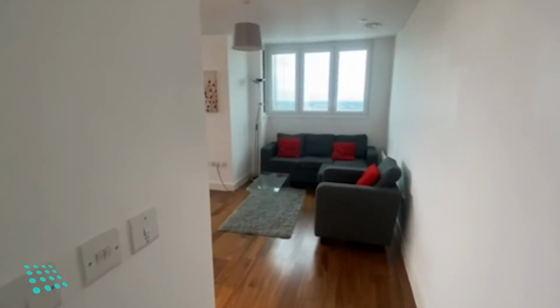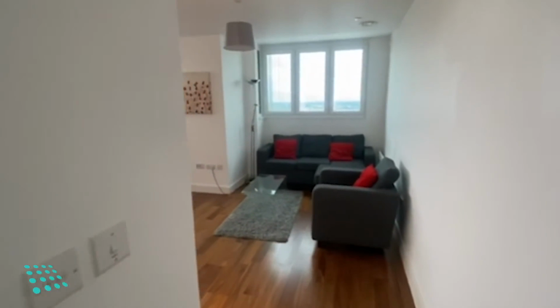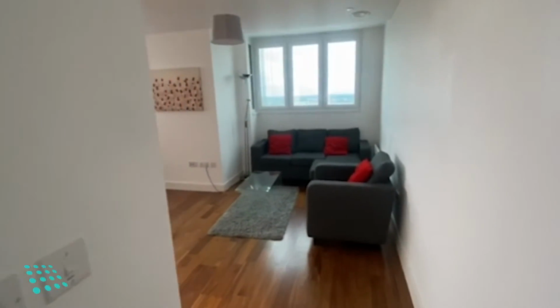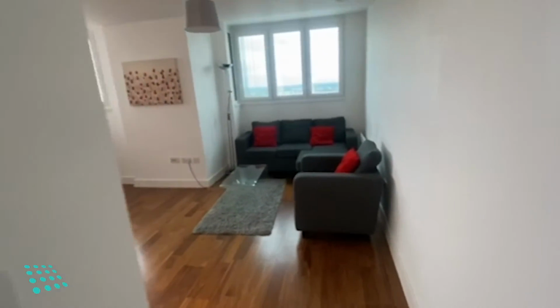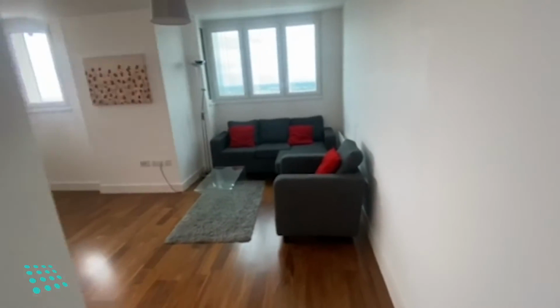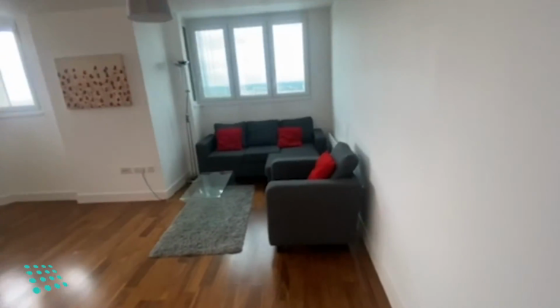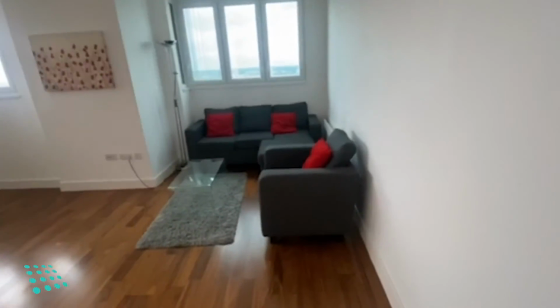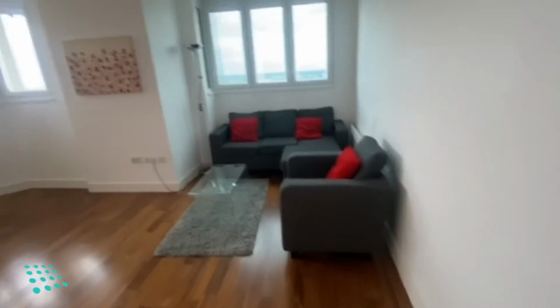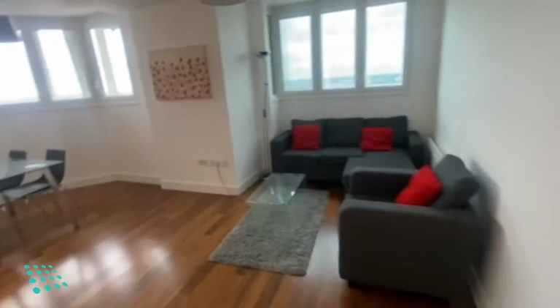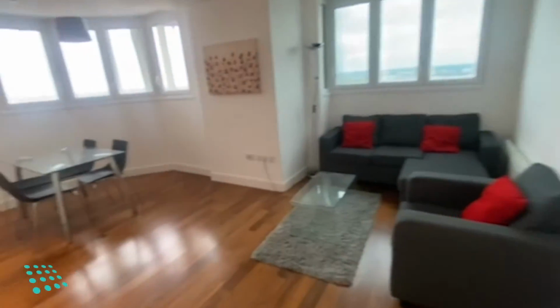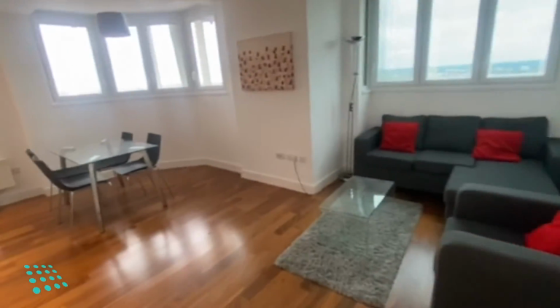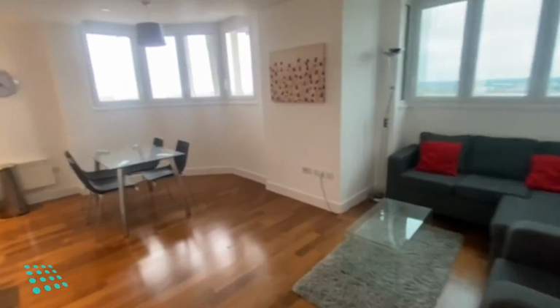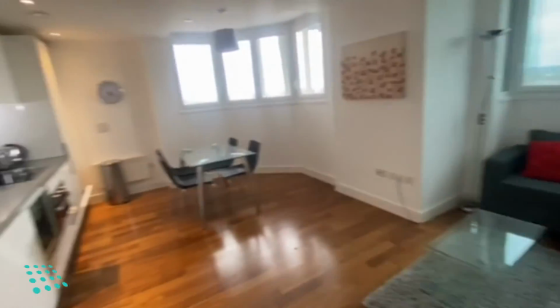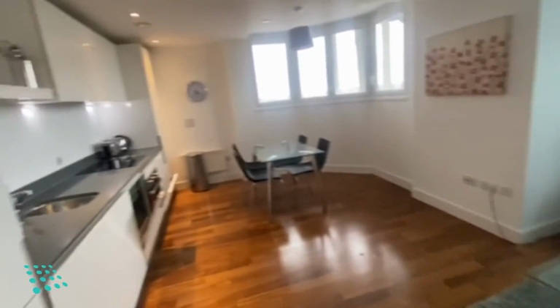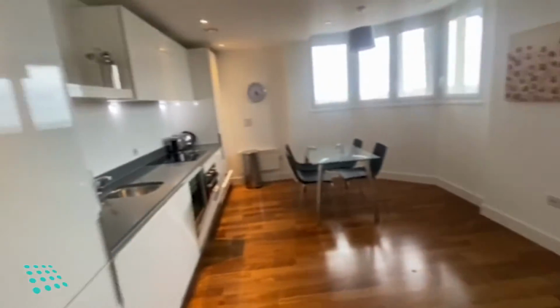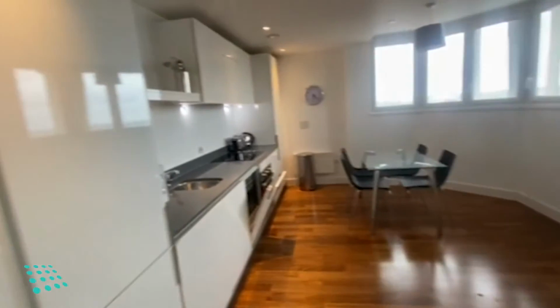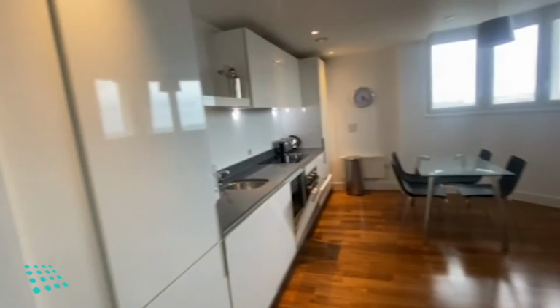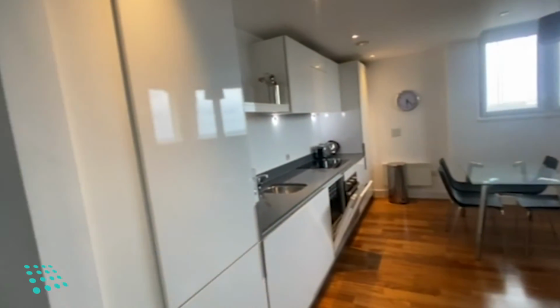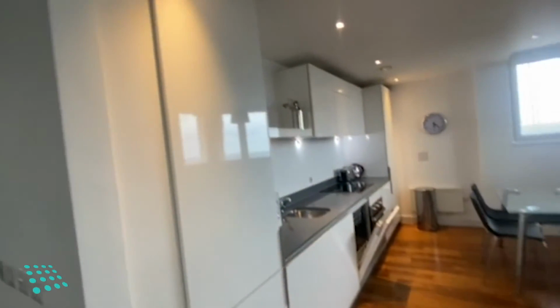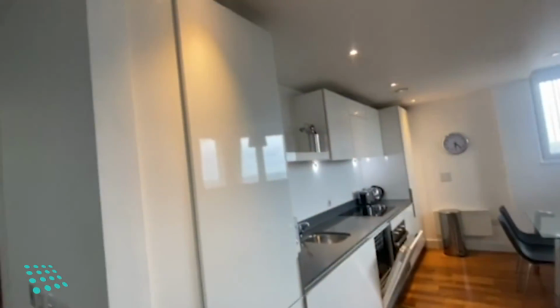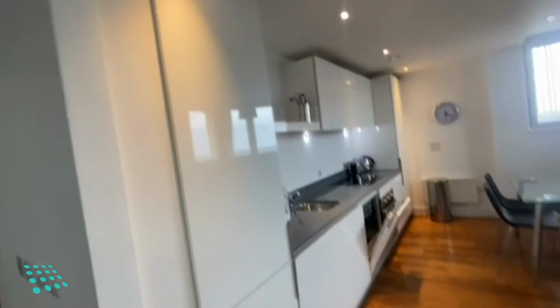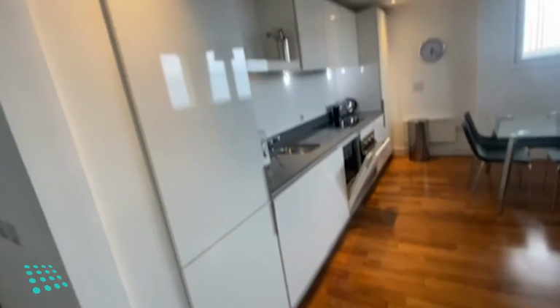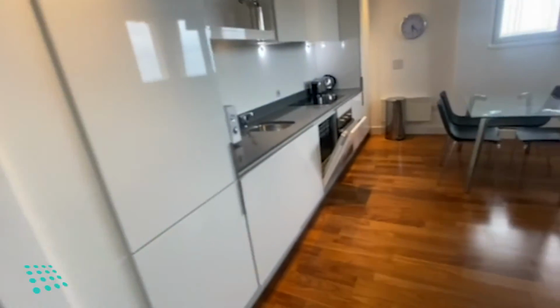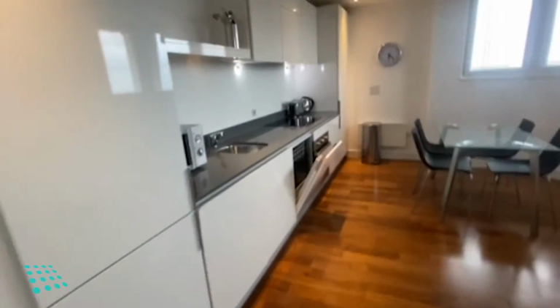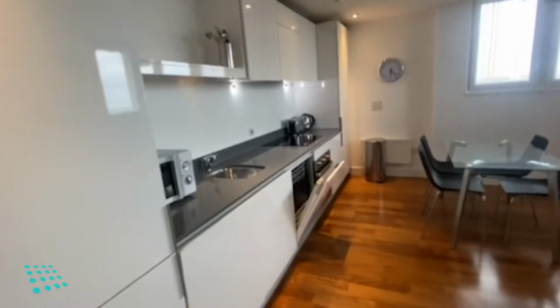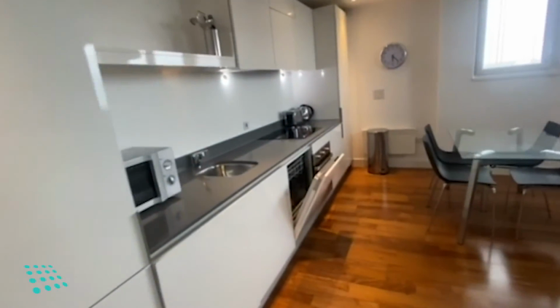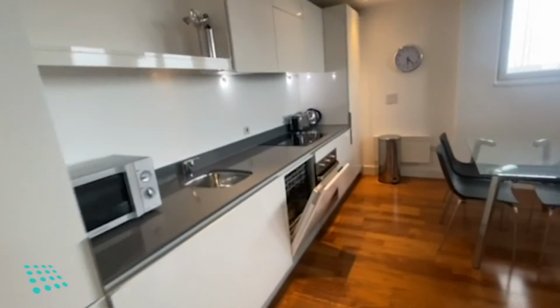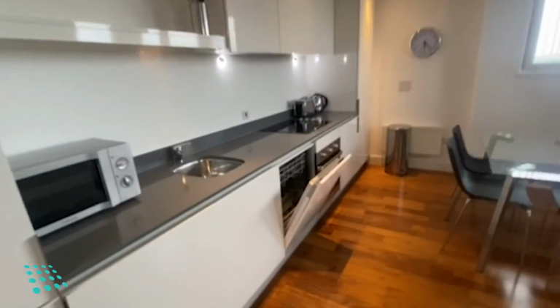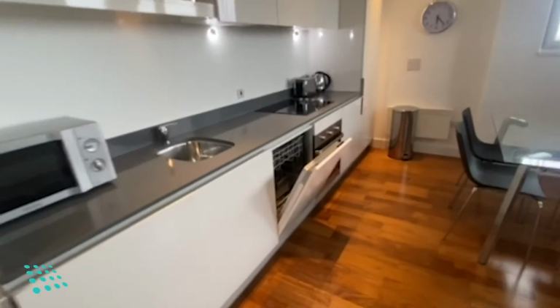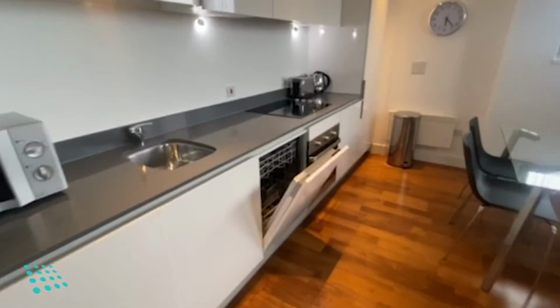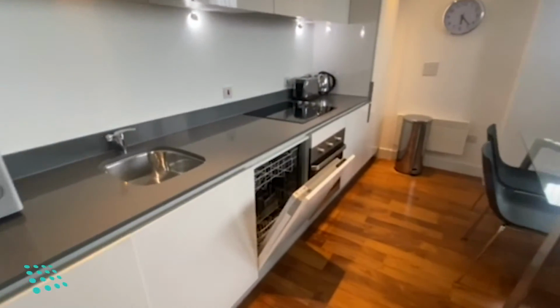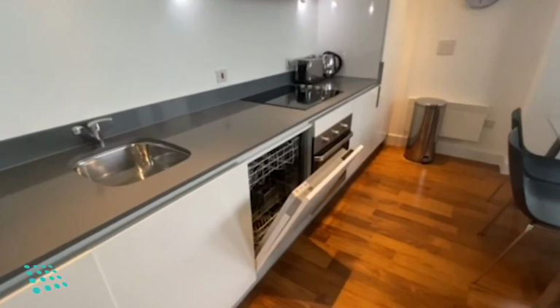And the open-plan living space and kitchen area. The kitchen features integrated appliances.